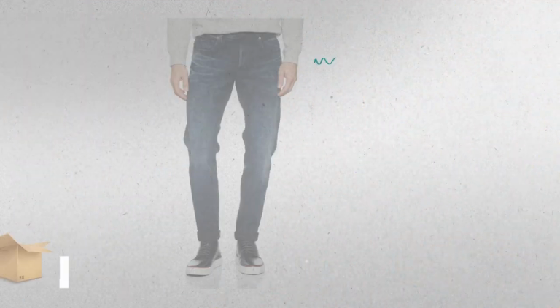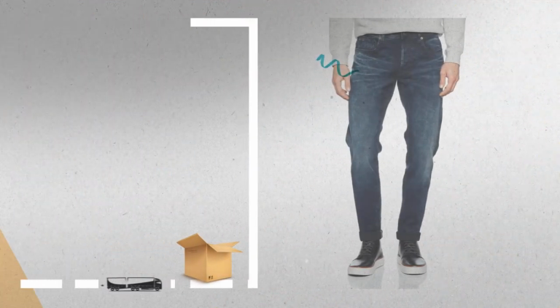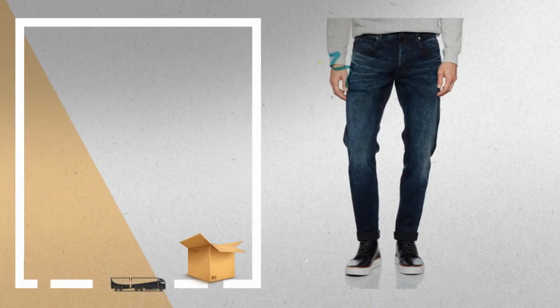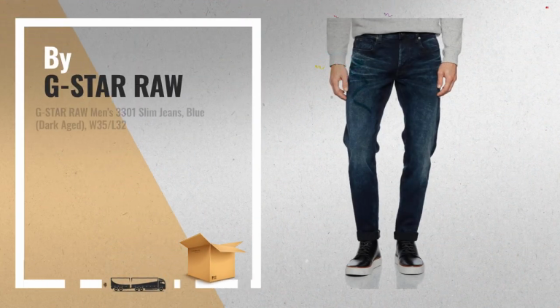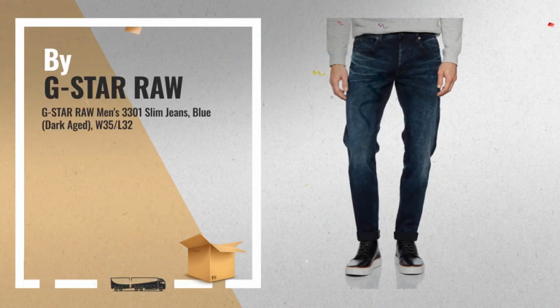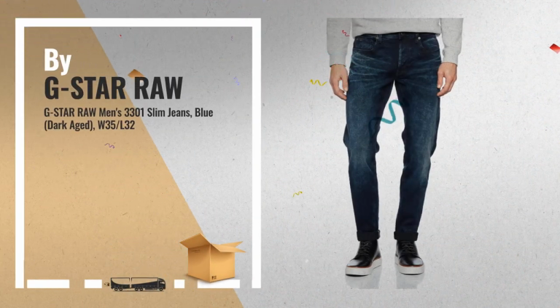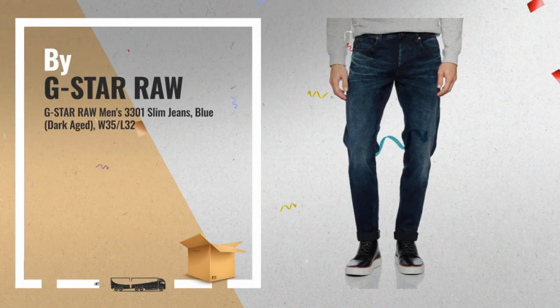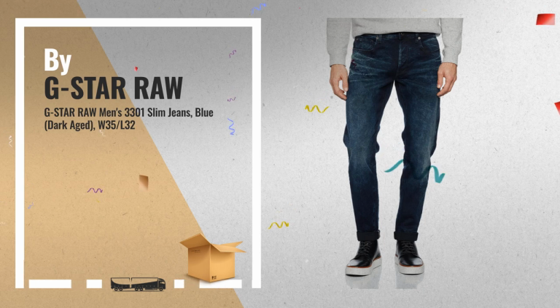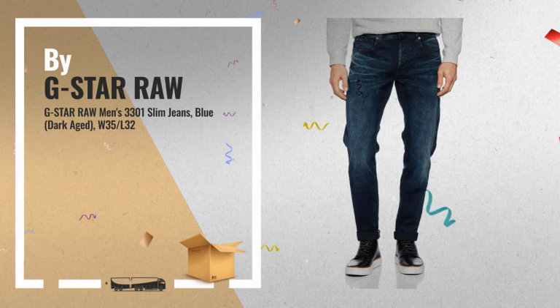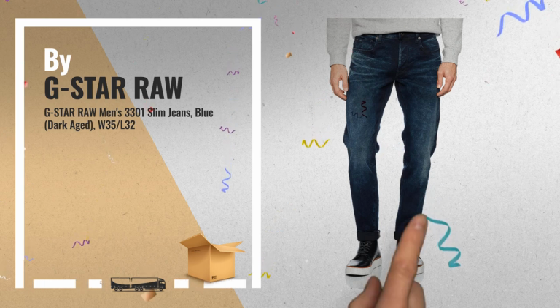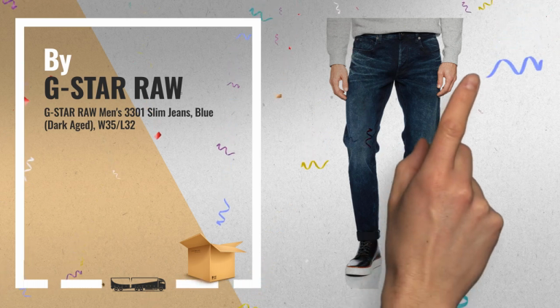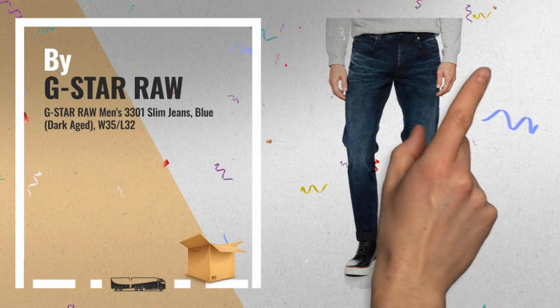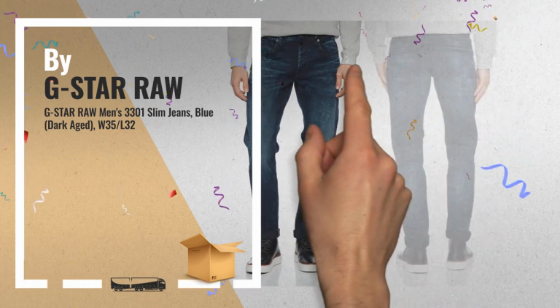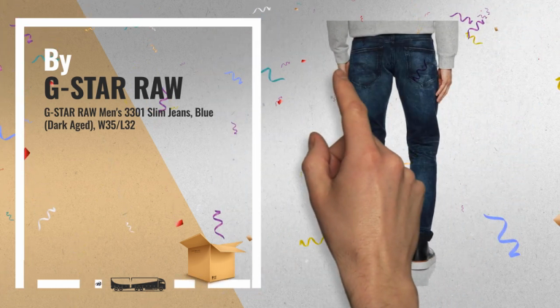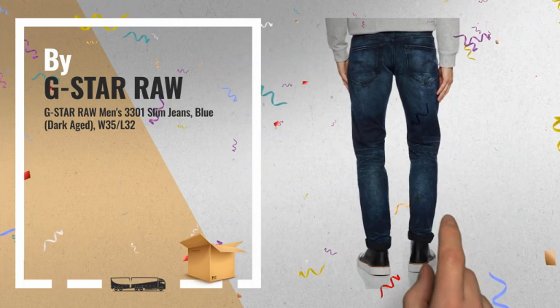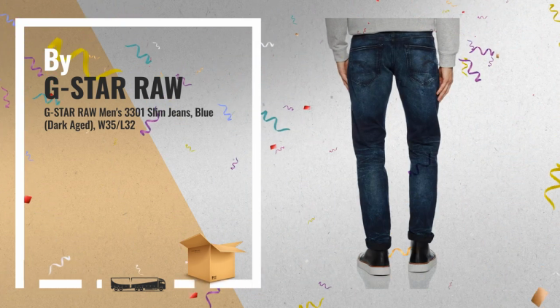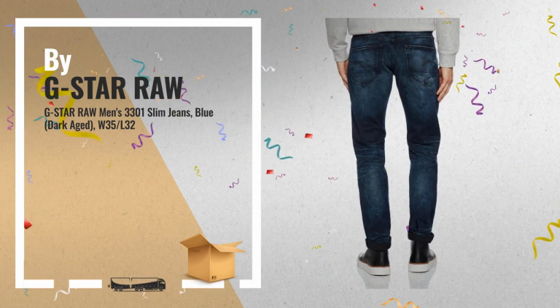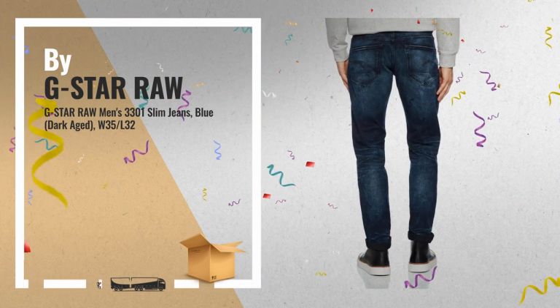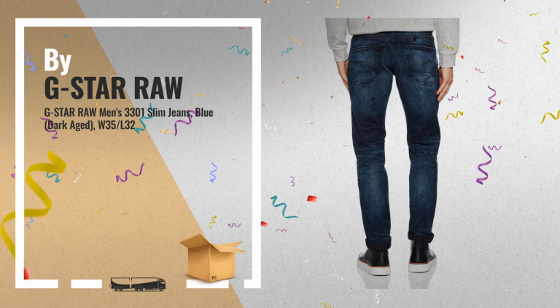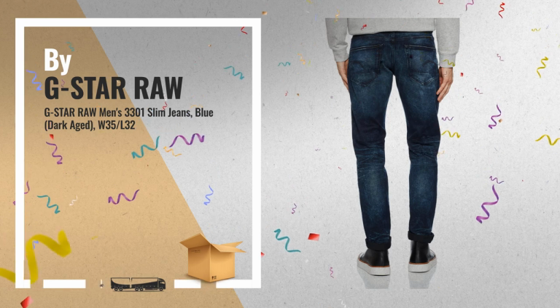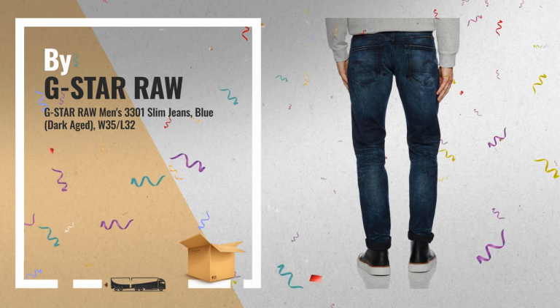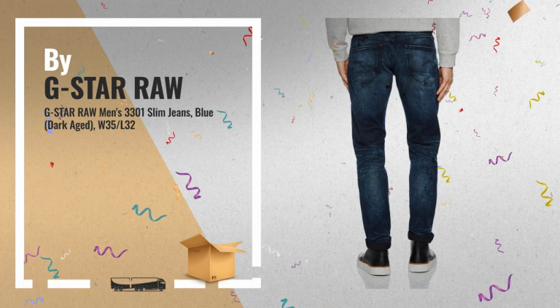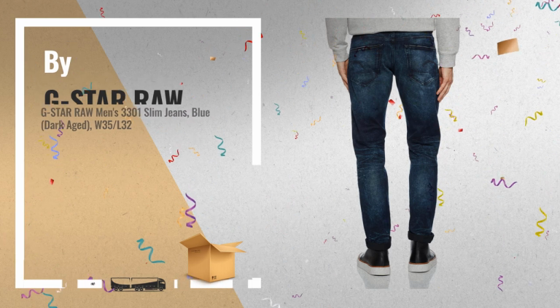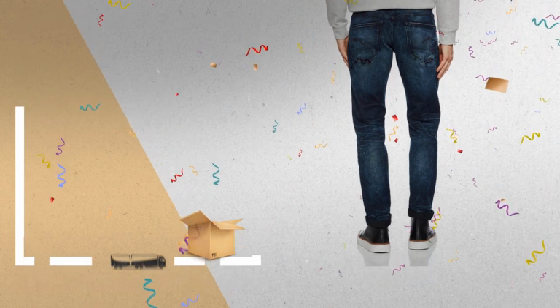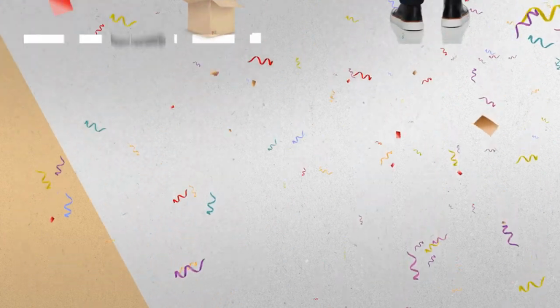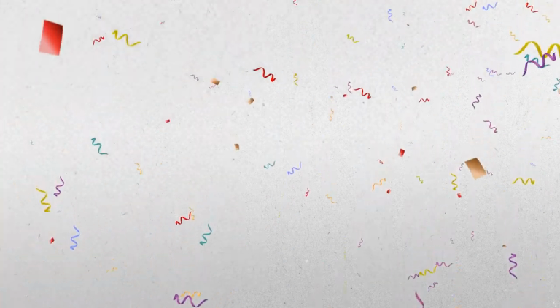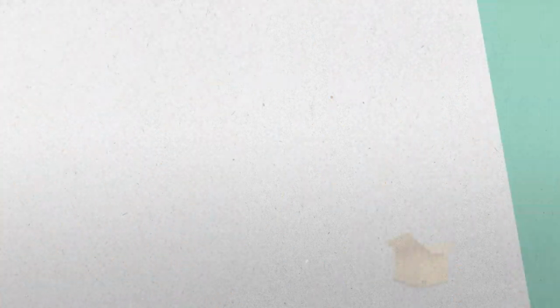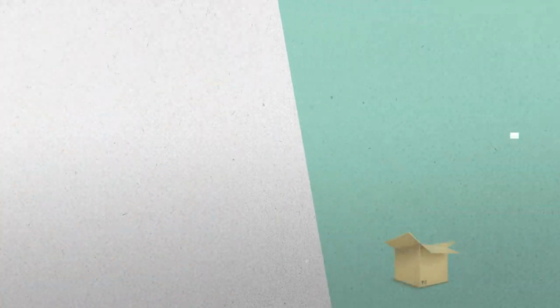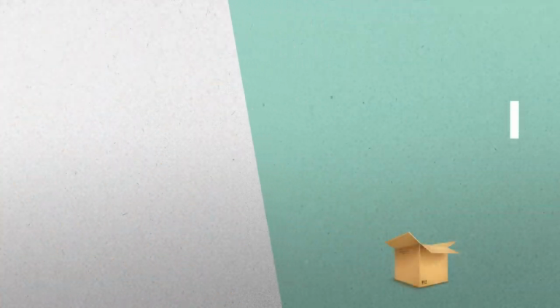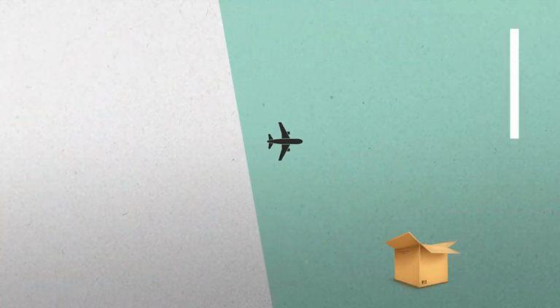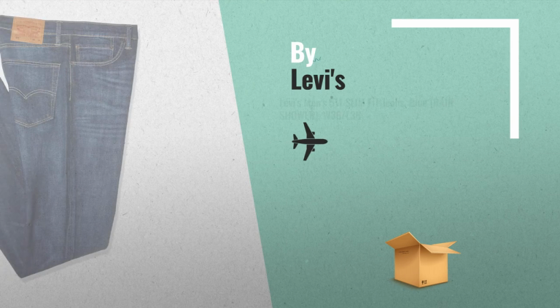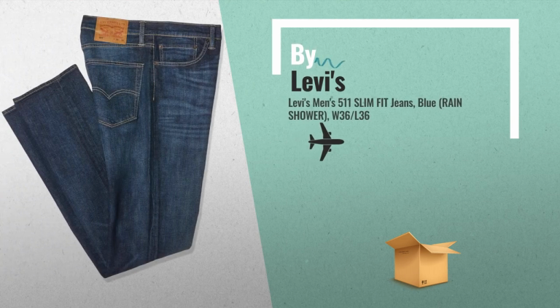Number 7: Buy G-Star Raw. Number 8: Buy Levi's.